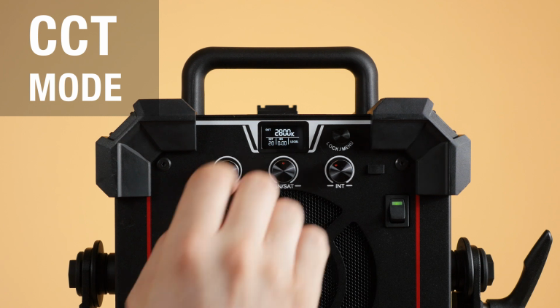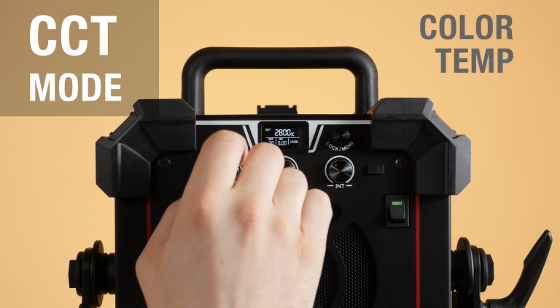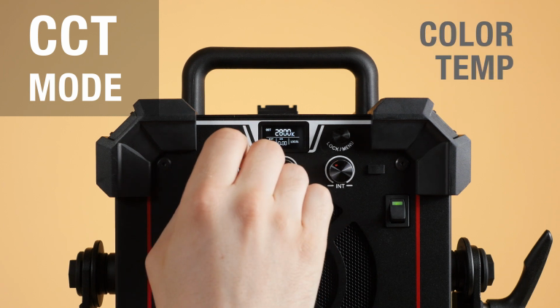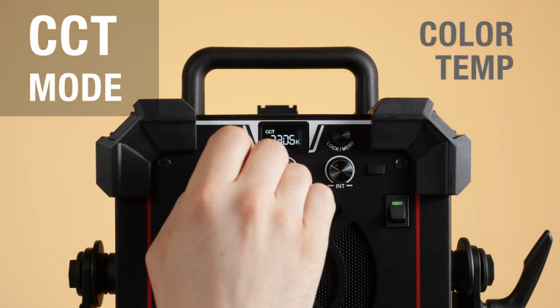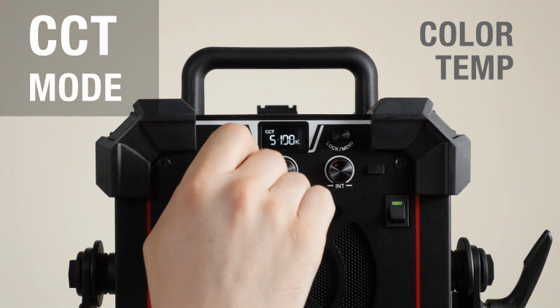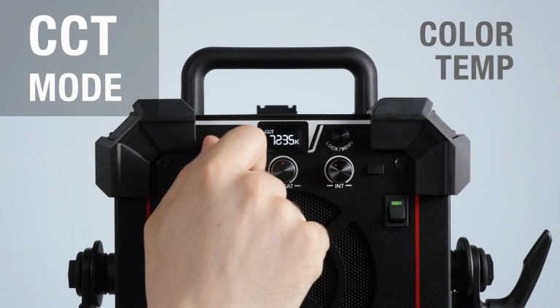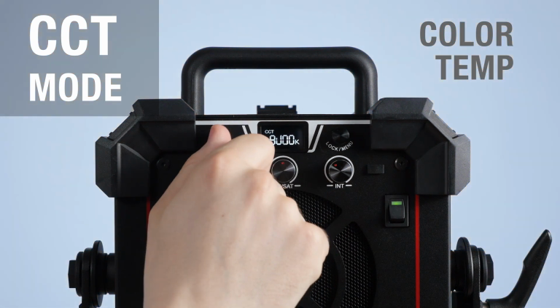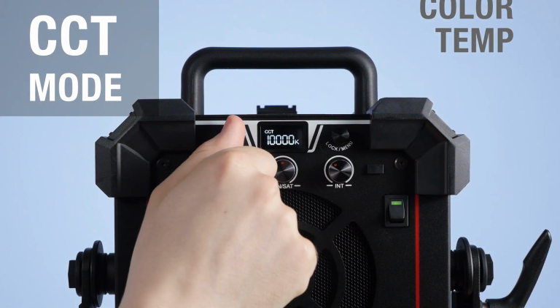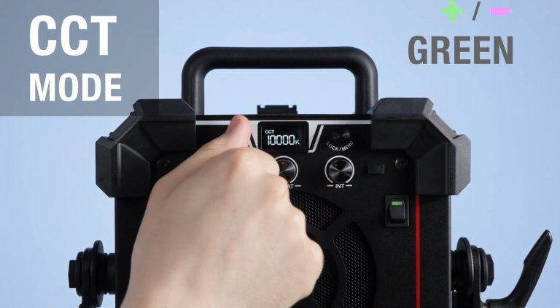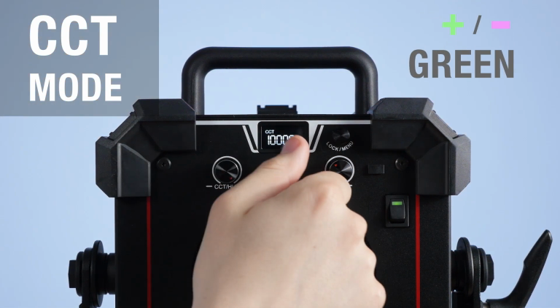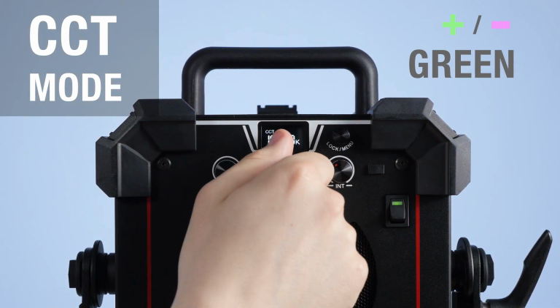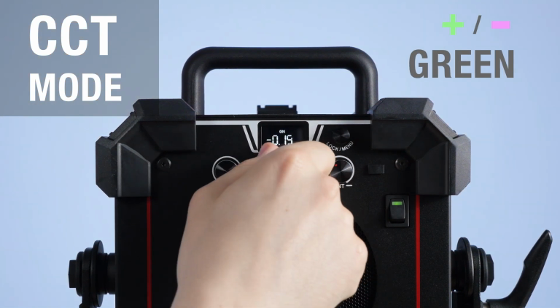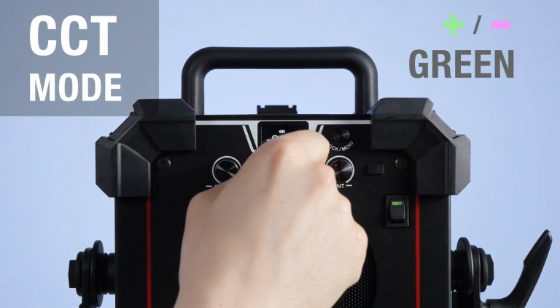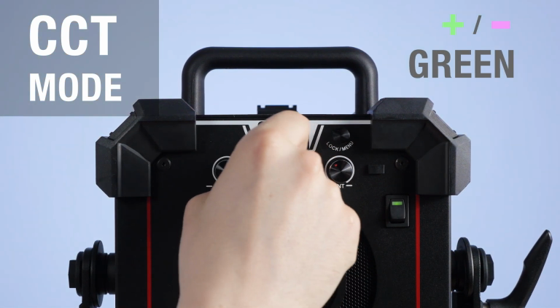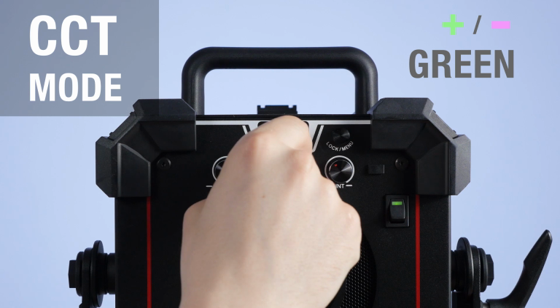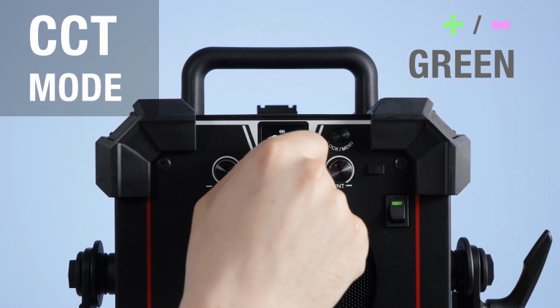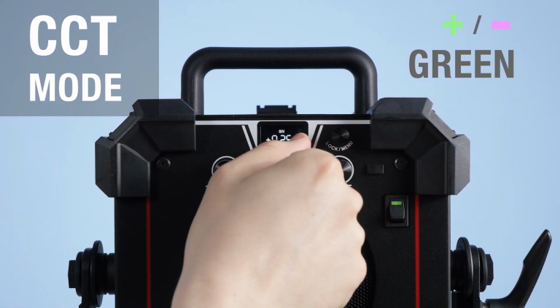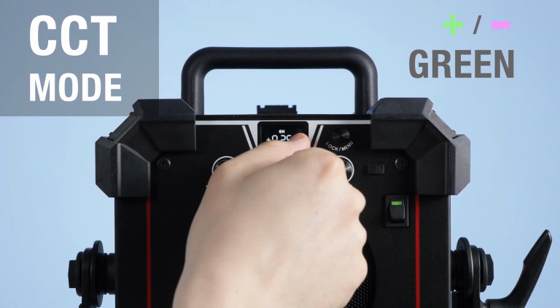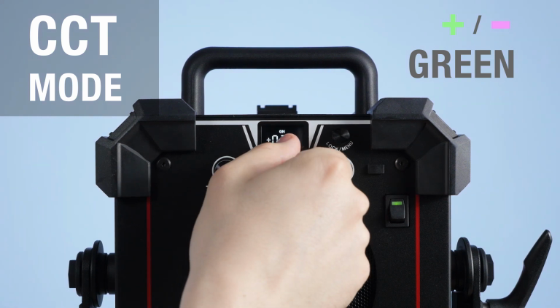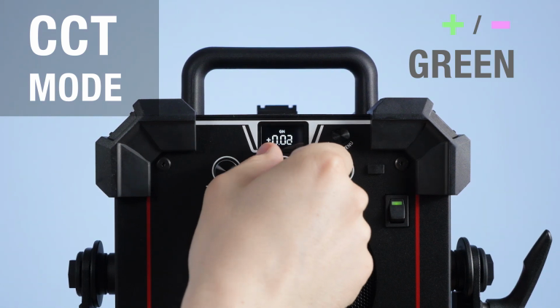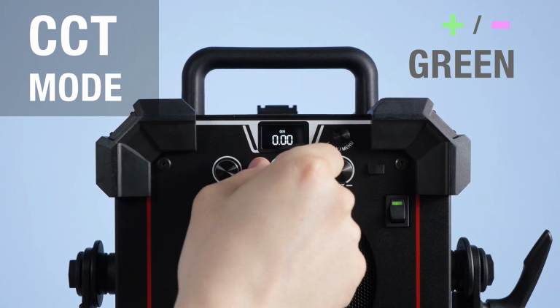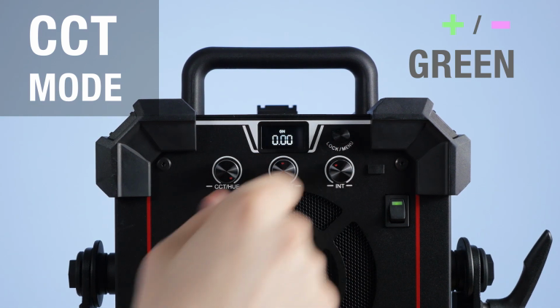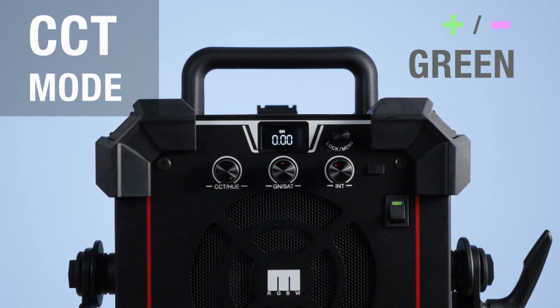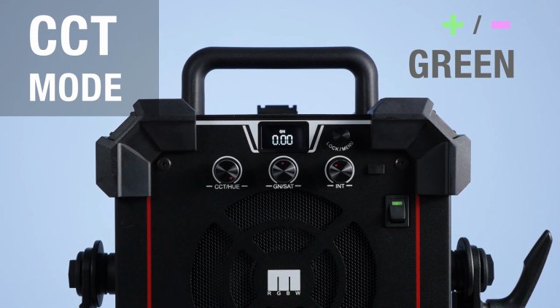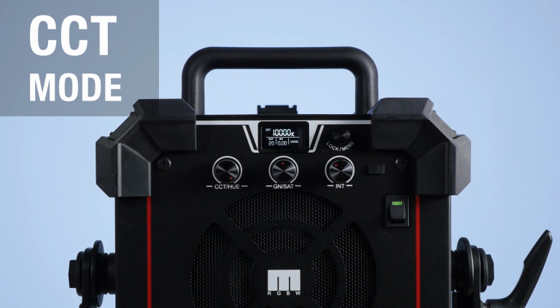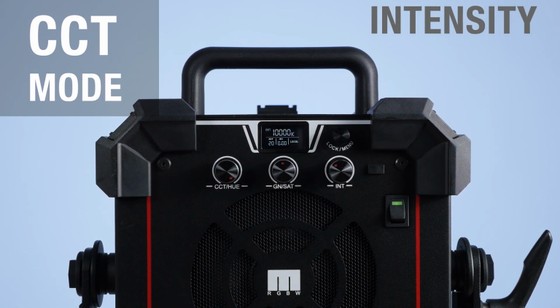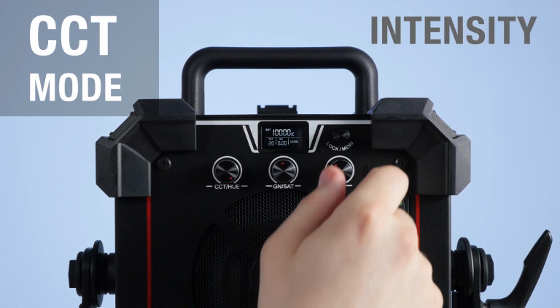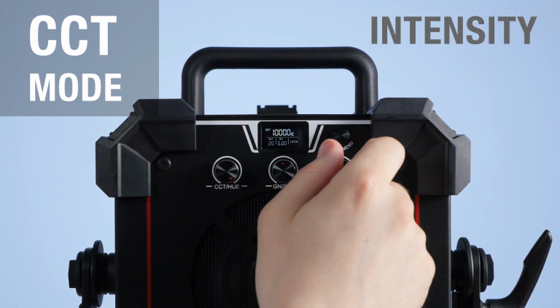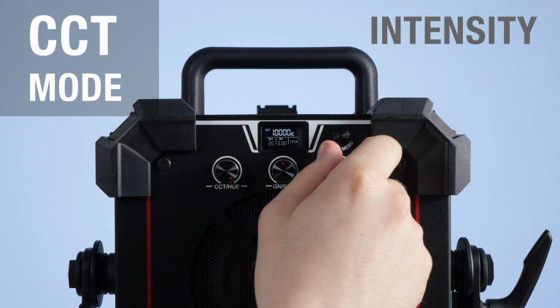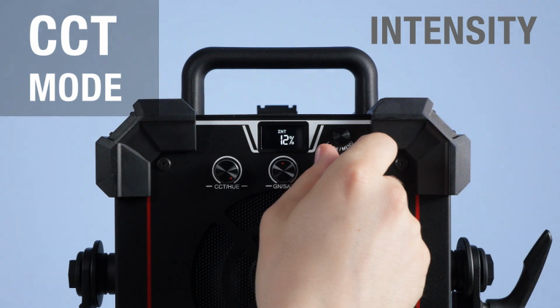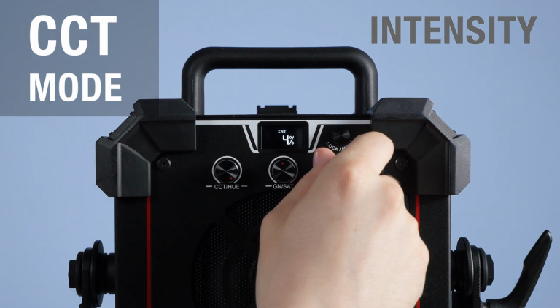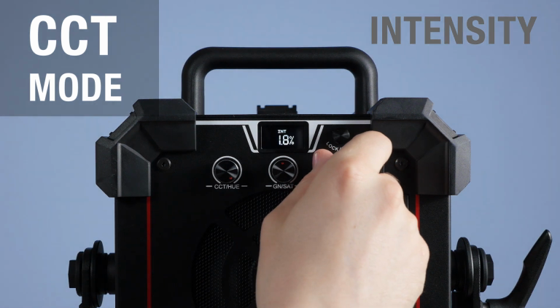CCT mode delivers white light from 2800 to 10,000 Kelvin, as well as plus/minus green adjustment. Intensity dims smoothly down to 0% across all modes.